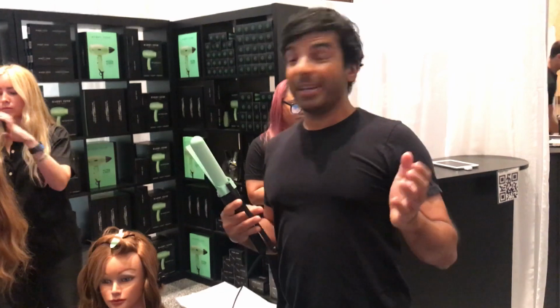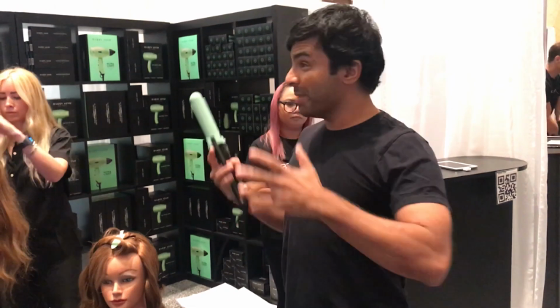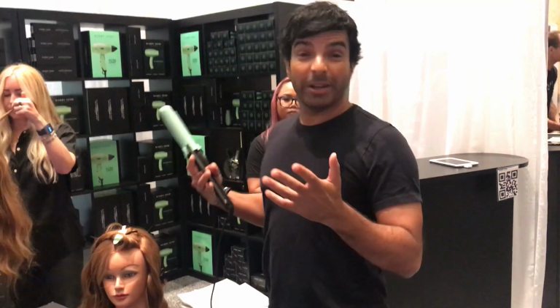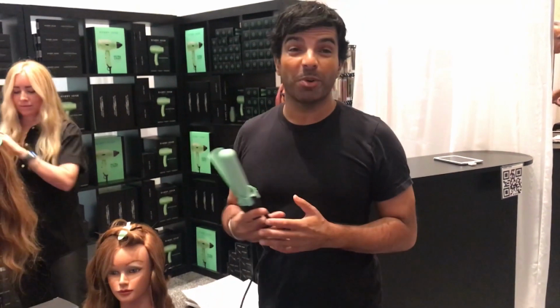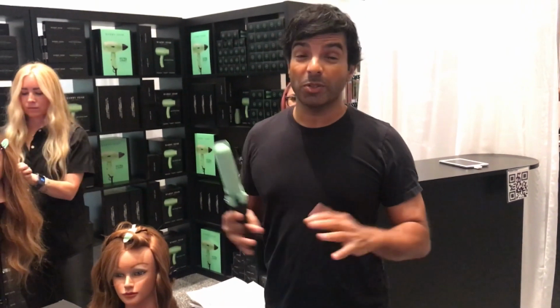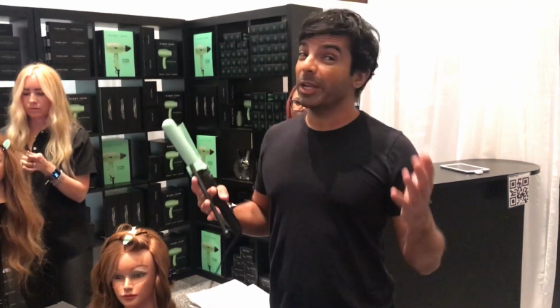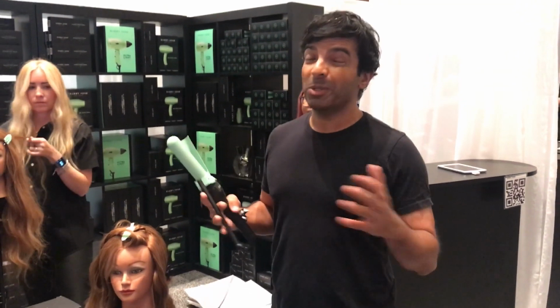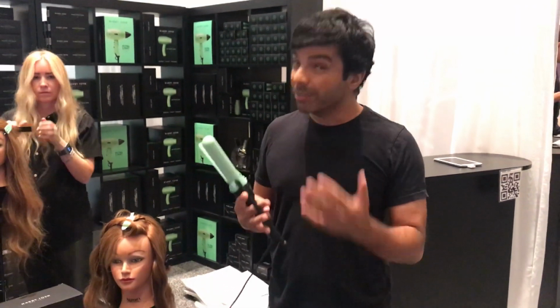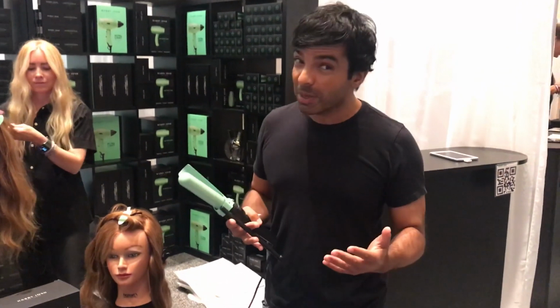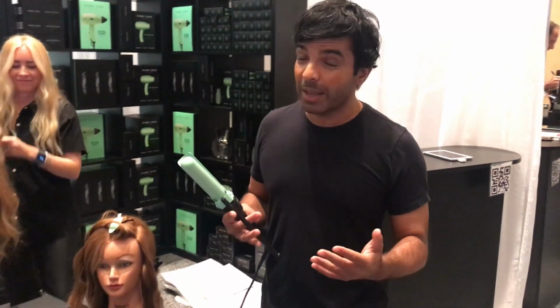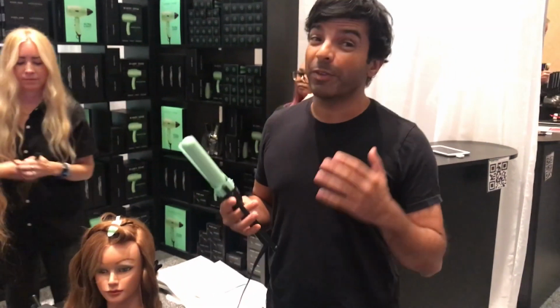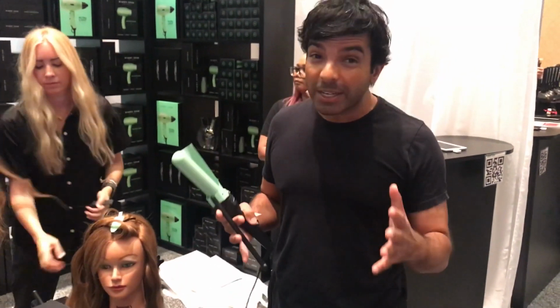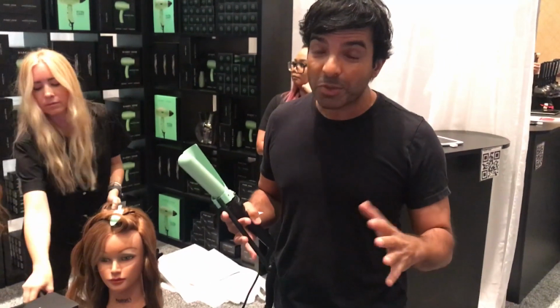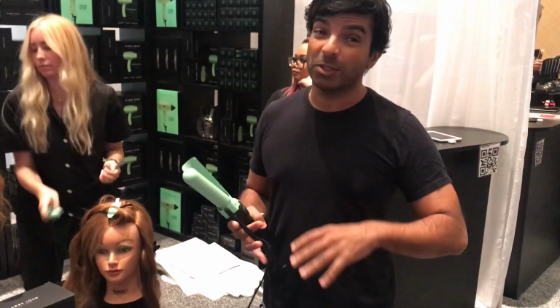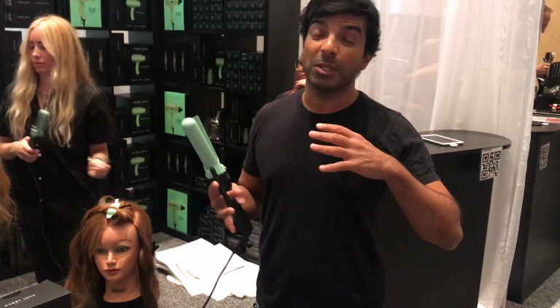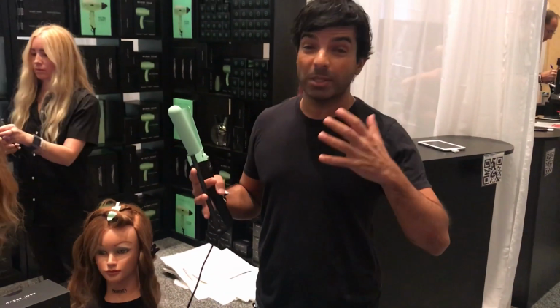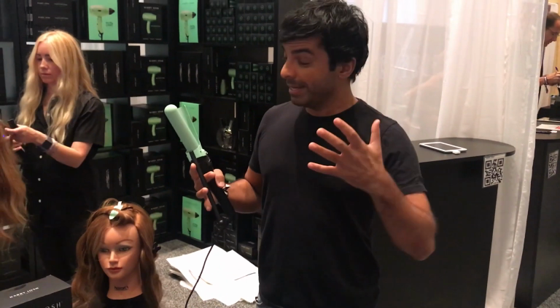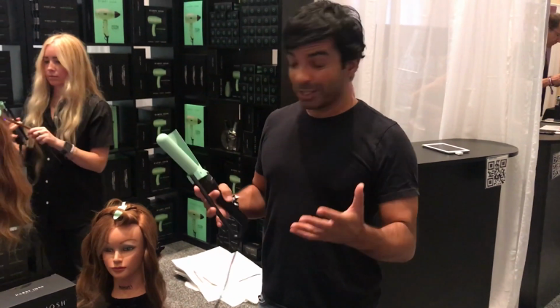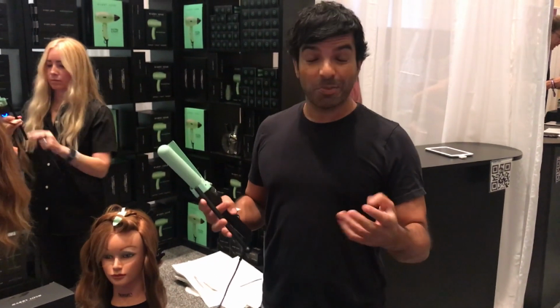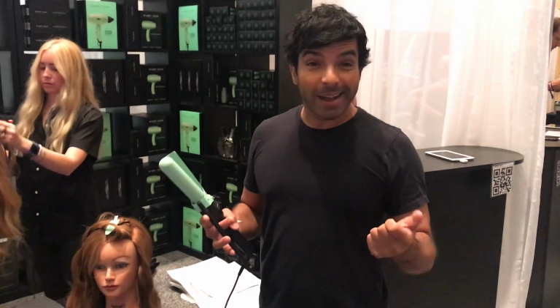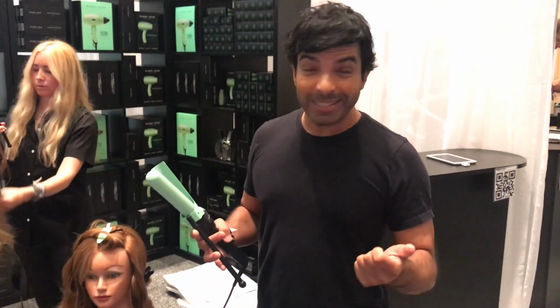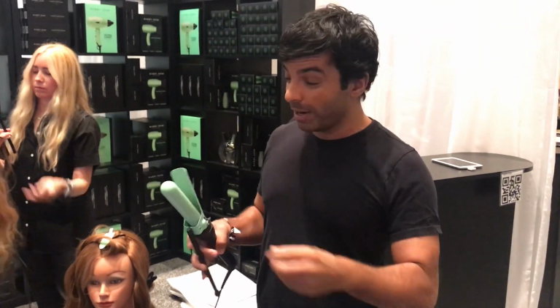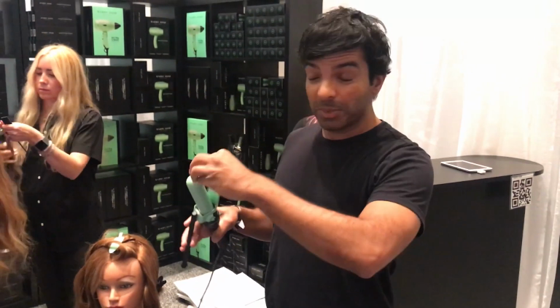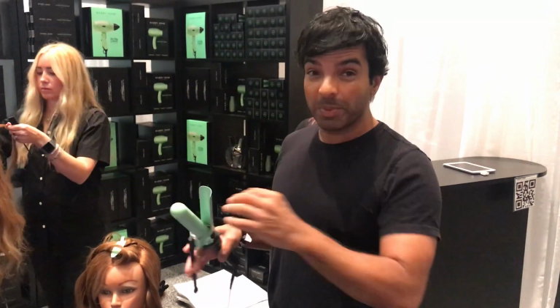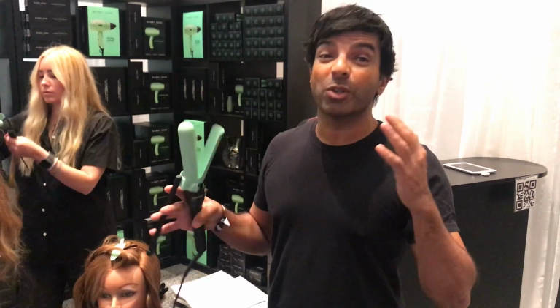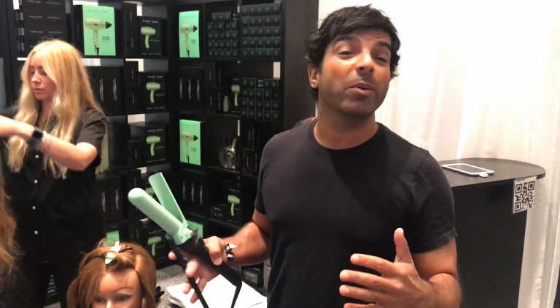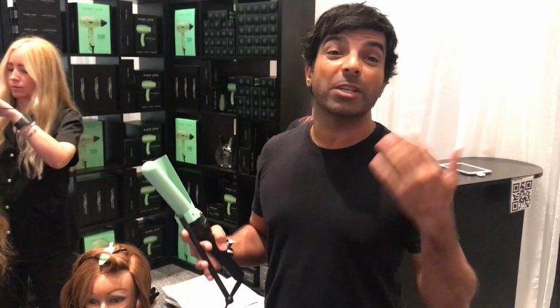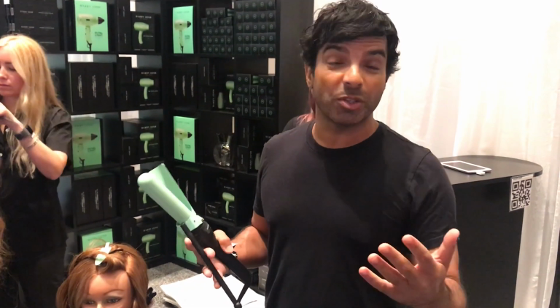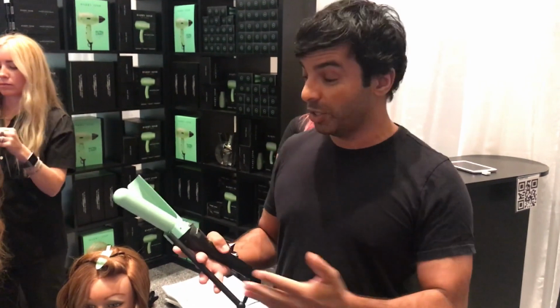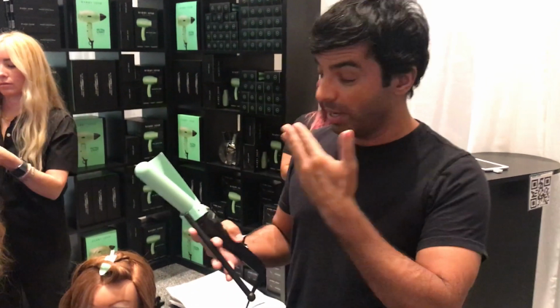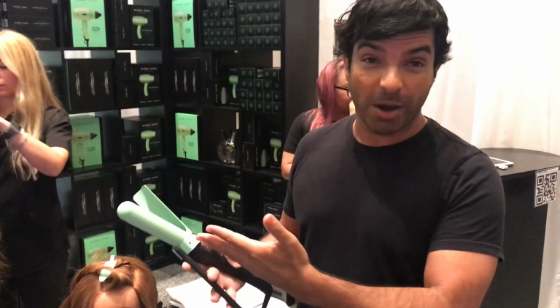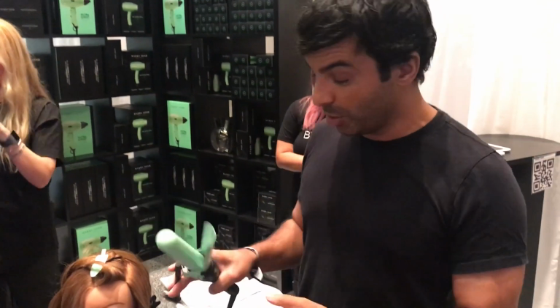Hi, I'm Harry here from the Booth, the Harry Josh Pro Tools. For a lot of you people who have never used a Marcel iron and are very scared to use one because you use the old-fashioned spring irons or an iron with a tip, here's a great way to introduce yourself to a modern tool.